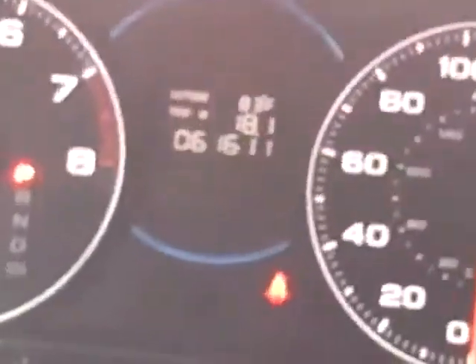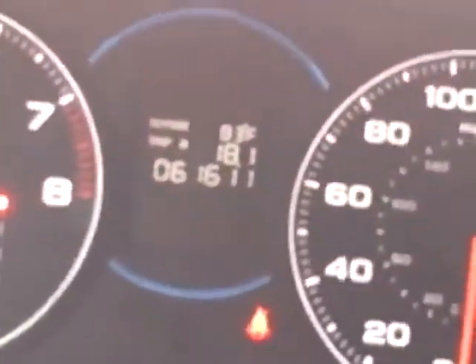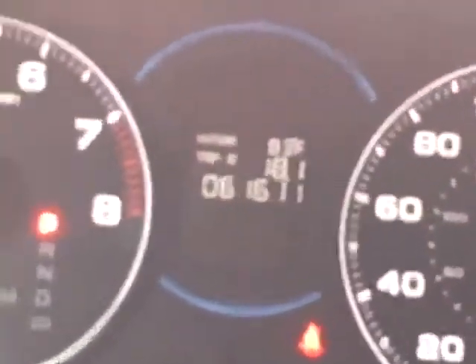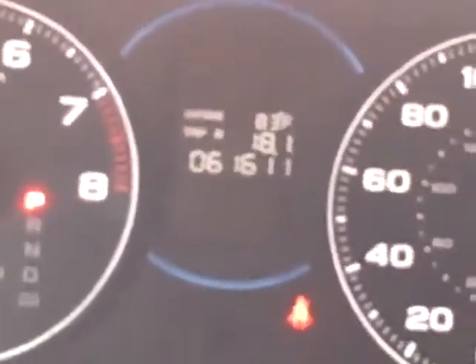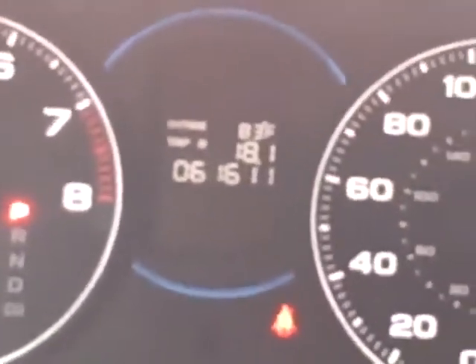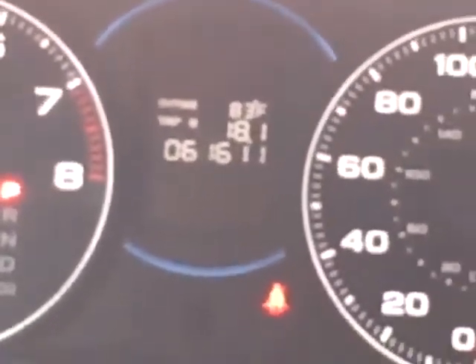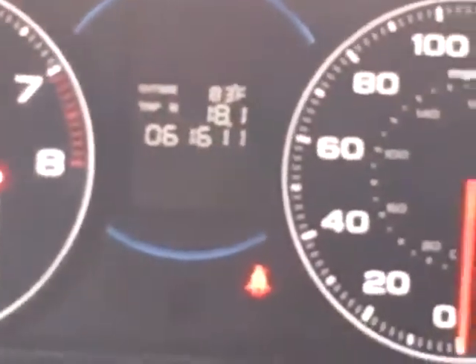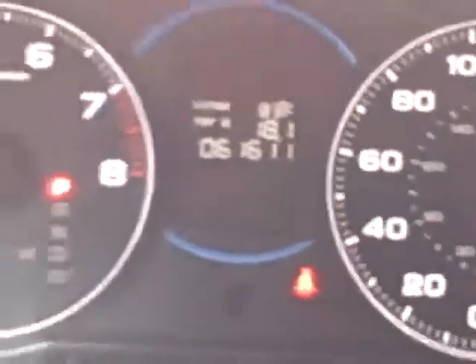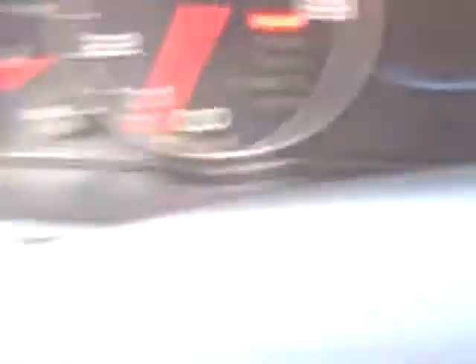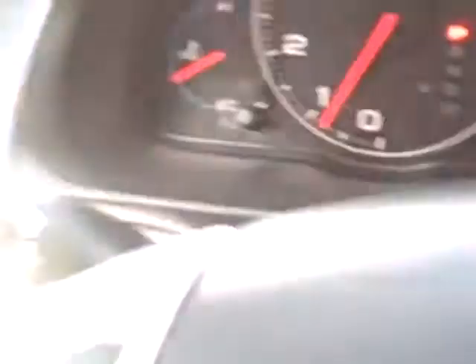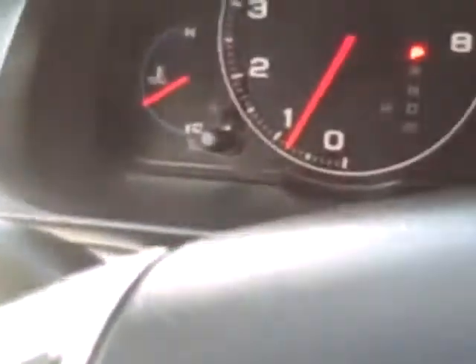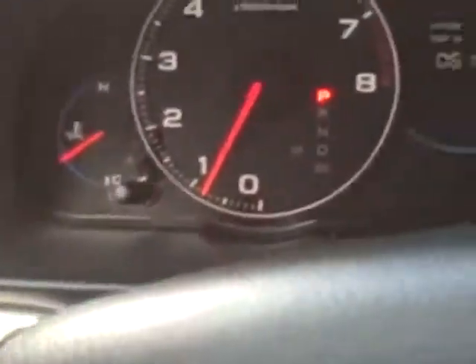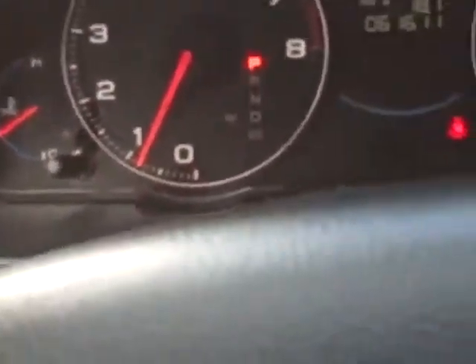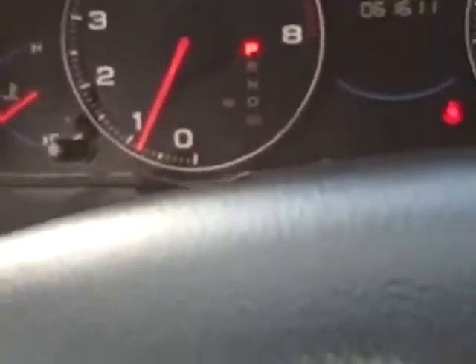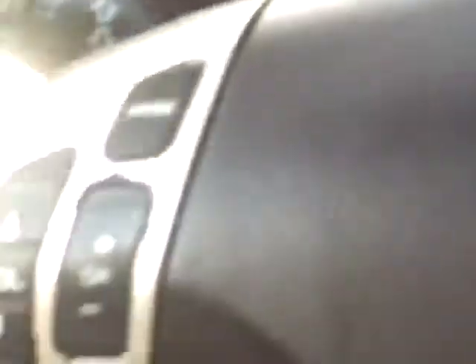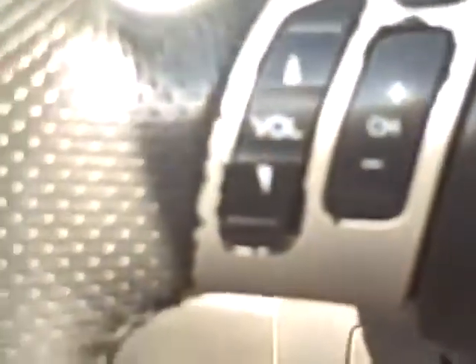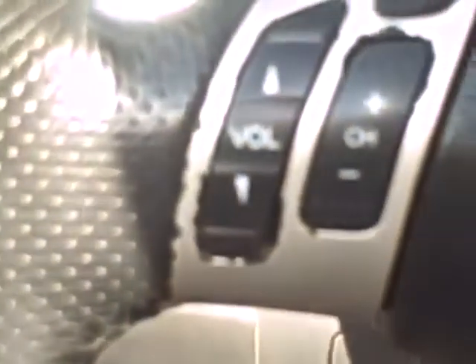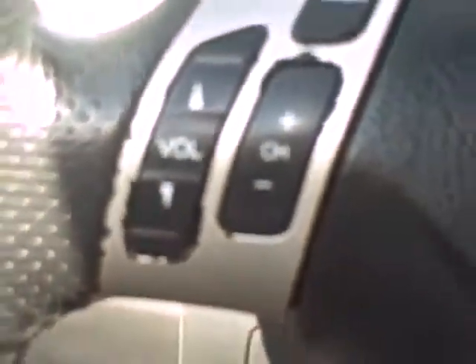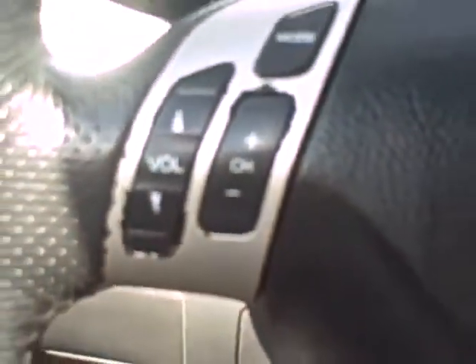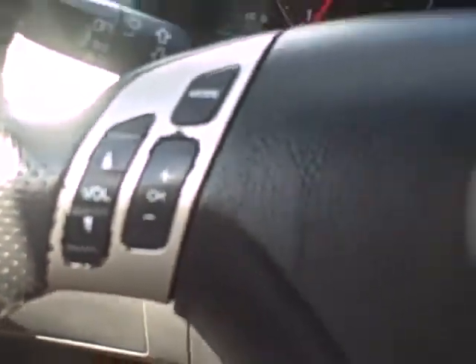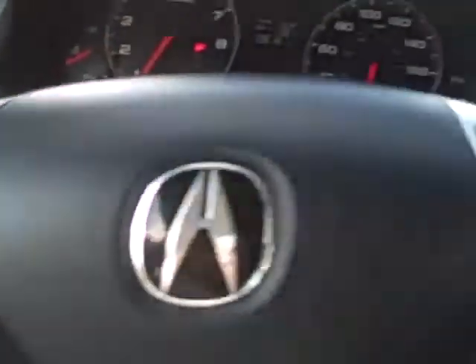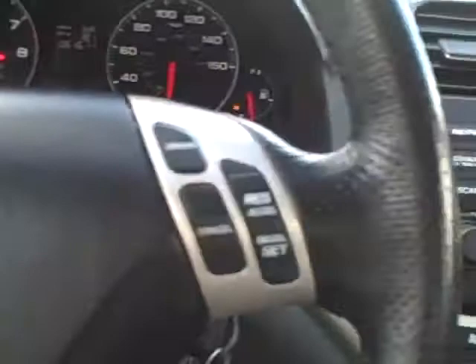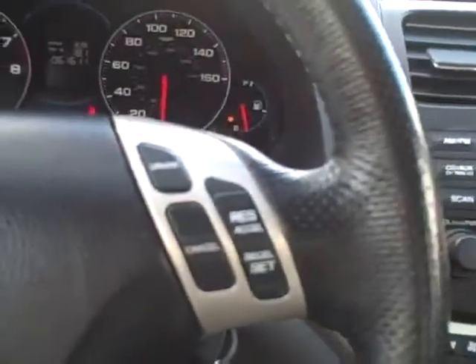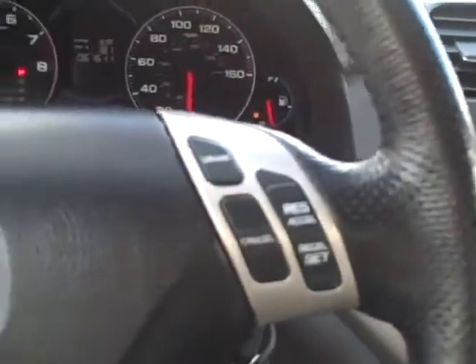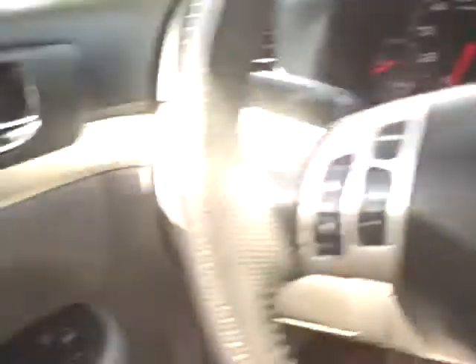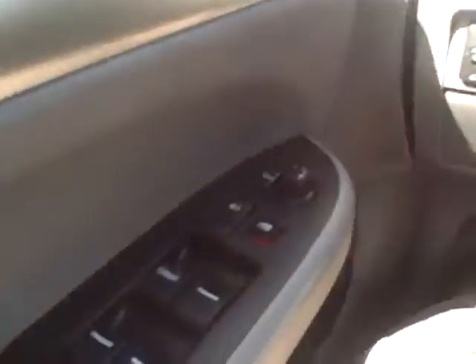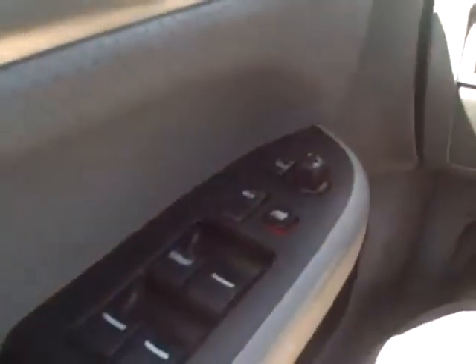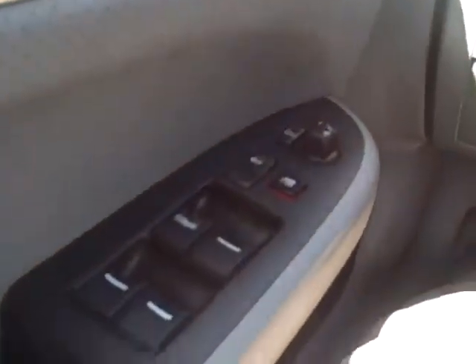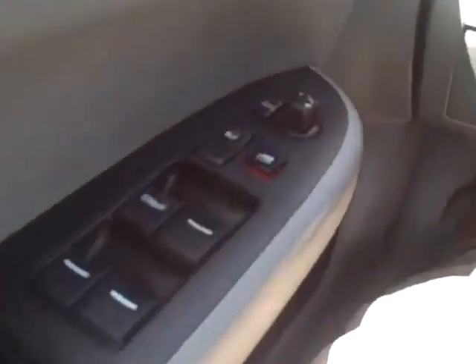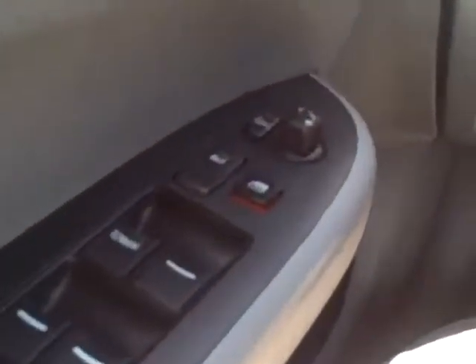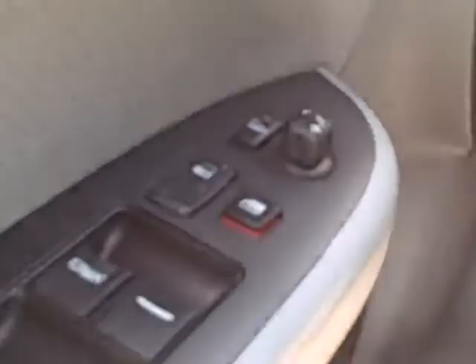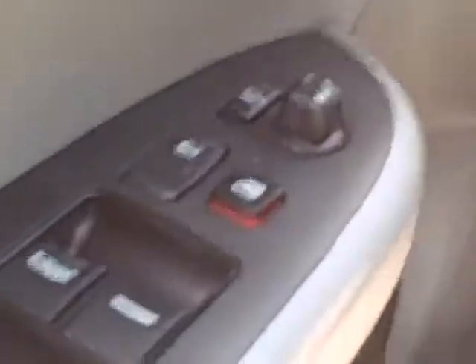Miles on her right now are 61,611. You've got volume controls, cruise controls, heated mirrors.